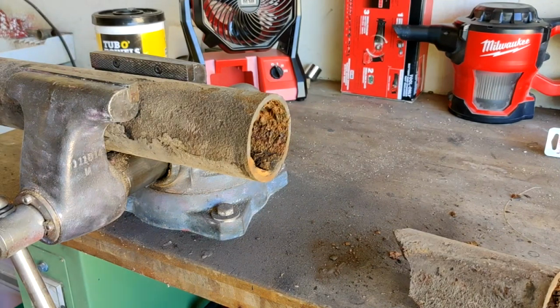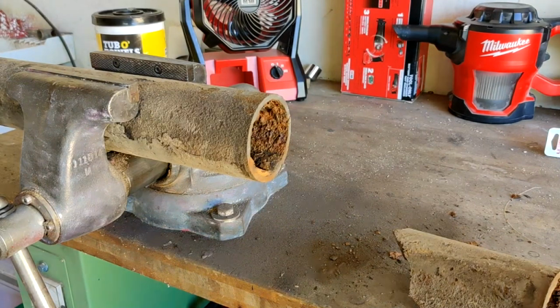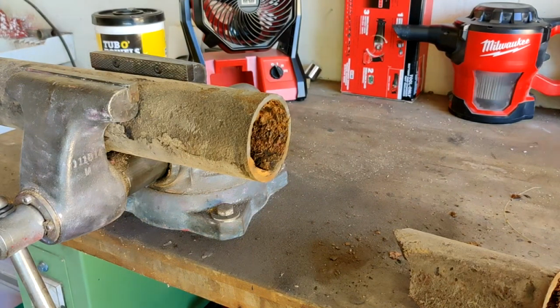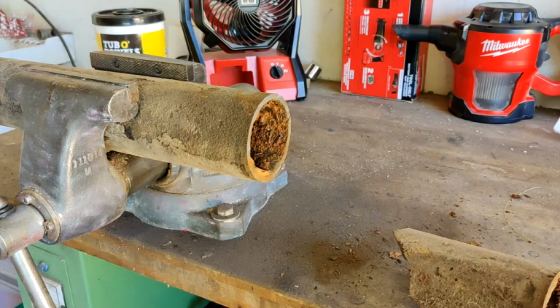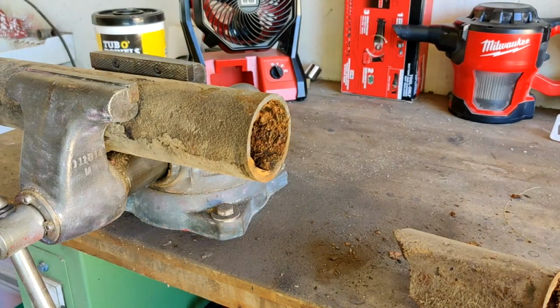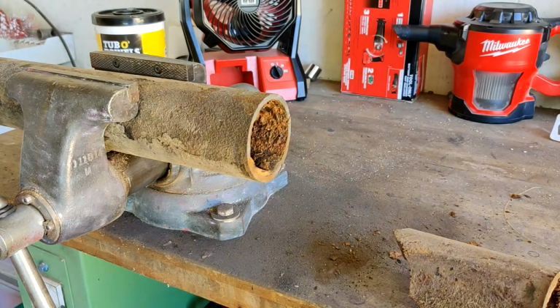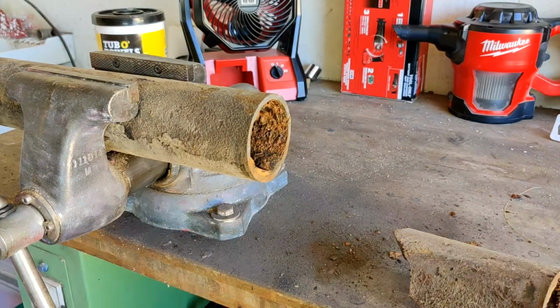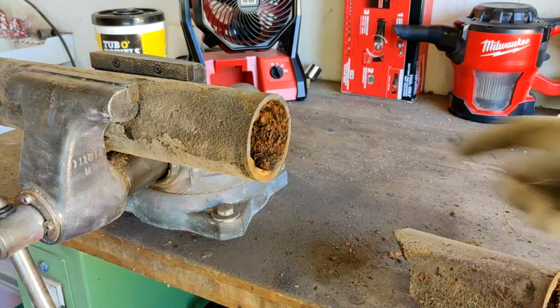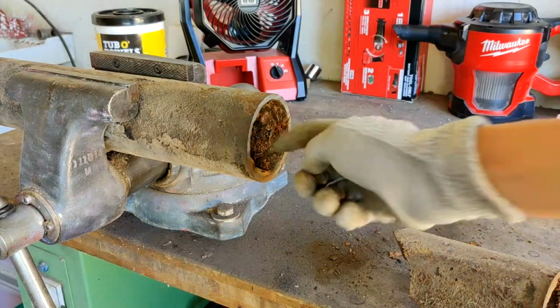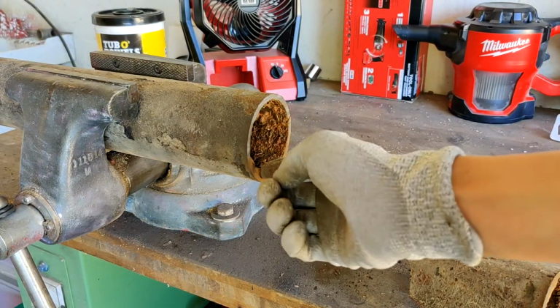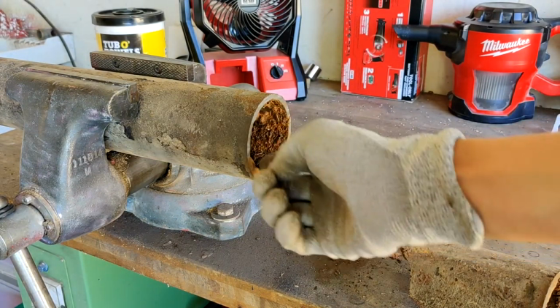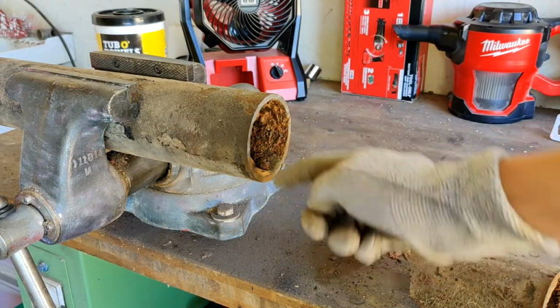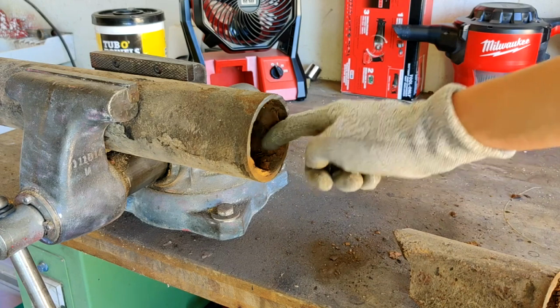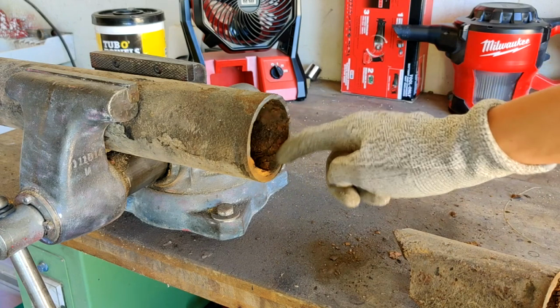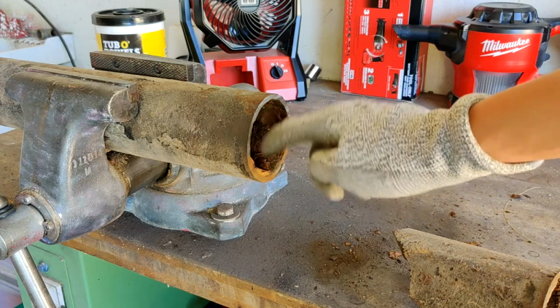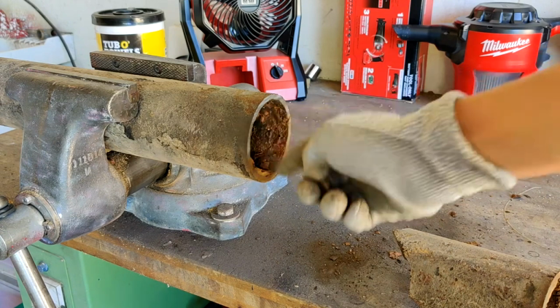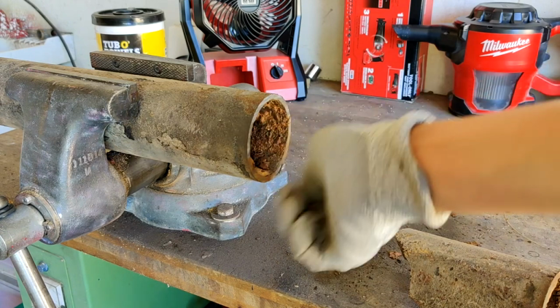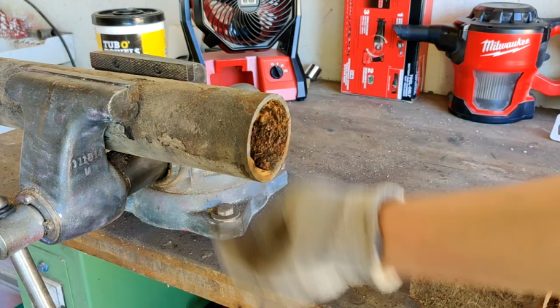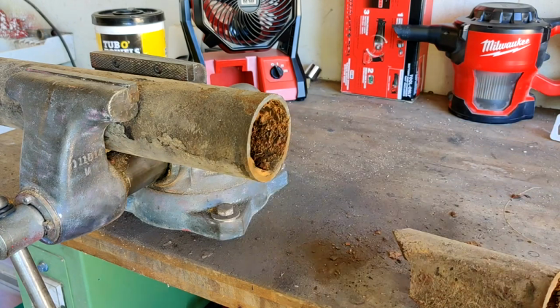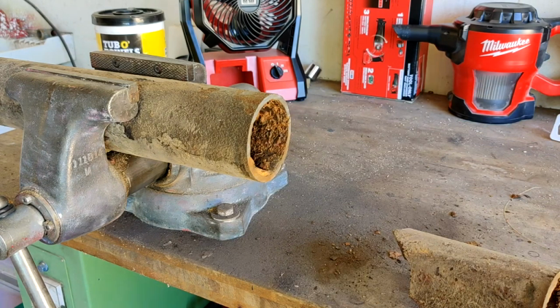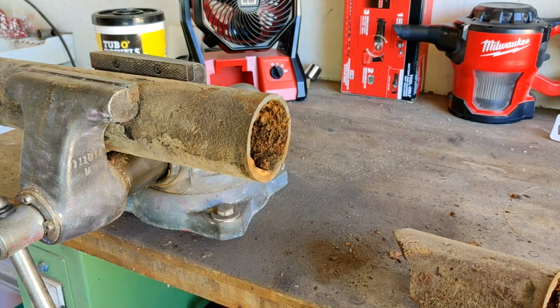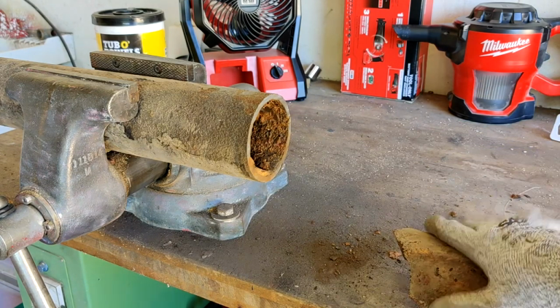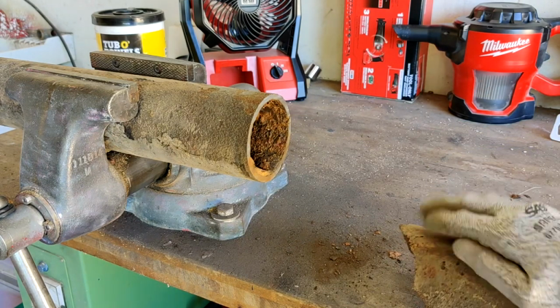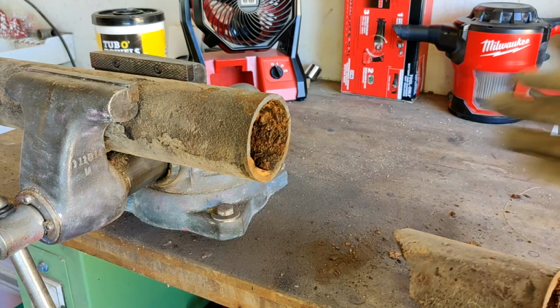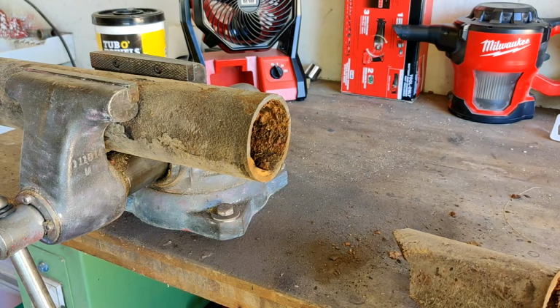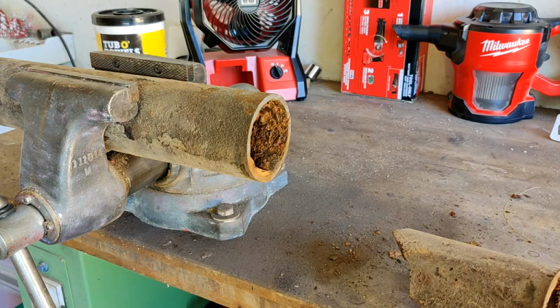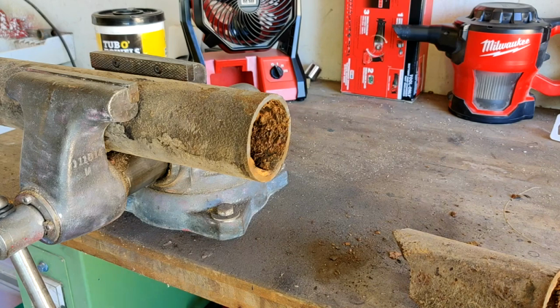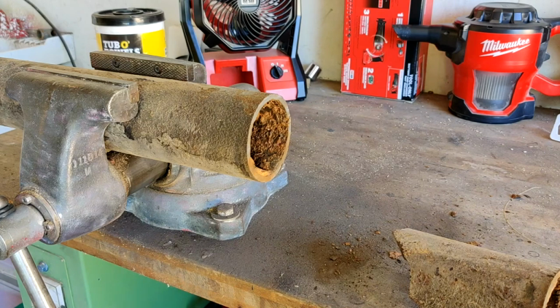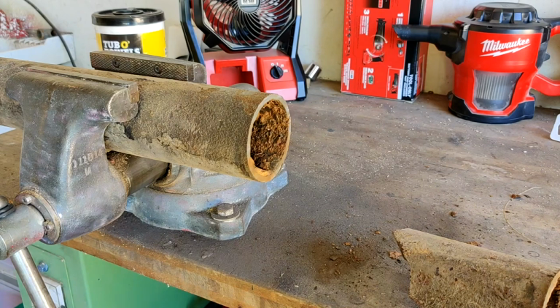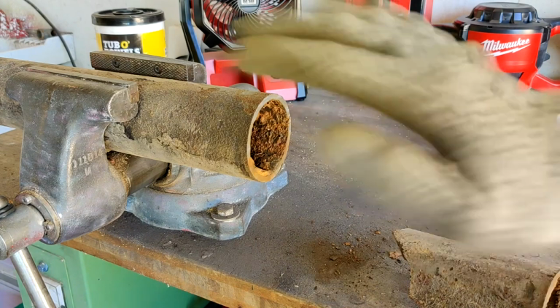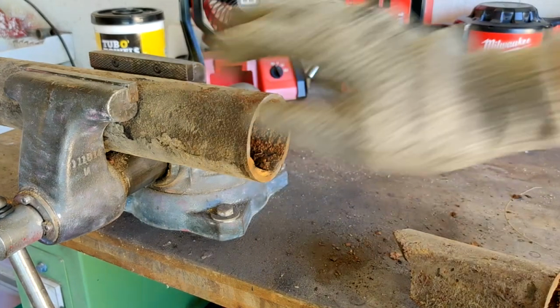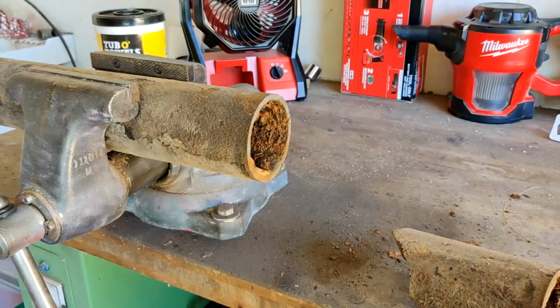That took about a minute to cut 3 inch service weight cast iron pipe. And the cut is pretty smooth, which means you can attach a FernCo or no-hub fitting to transition to another pipe material.